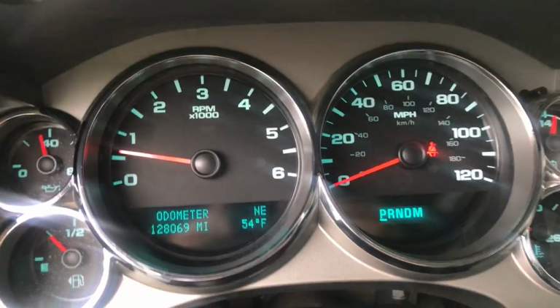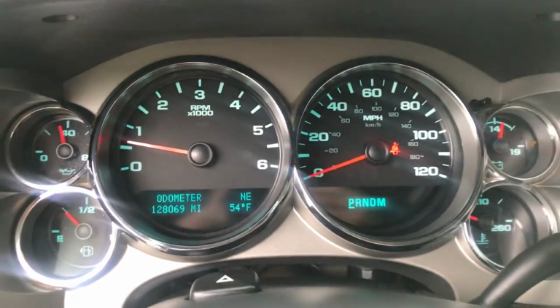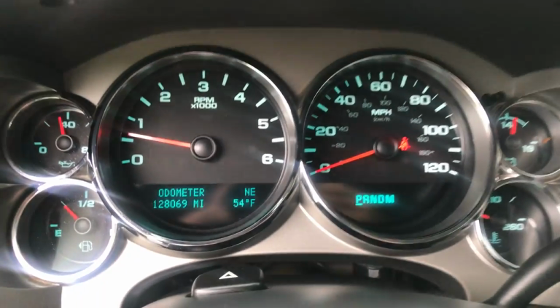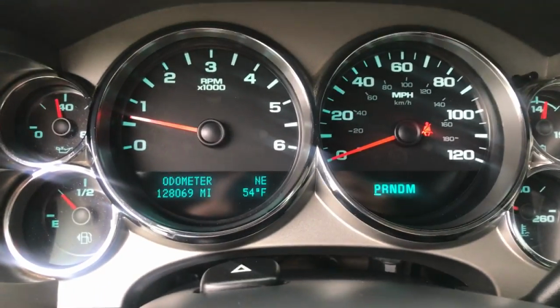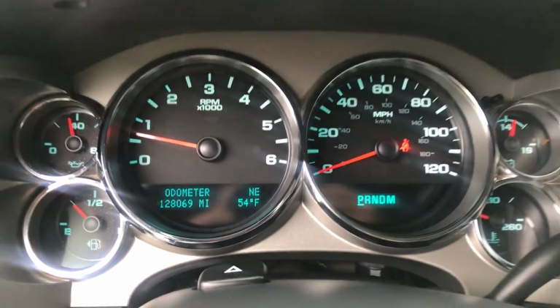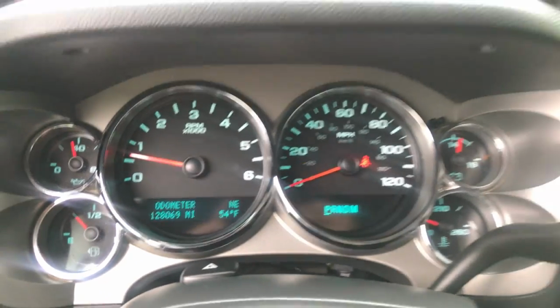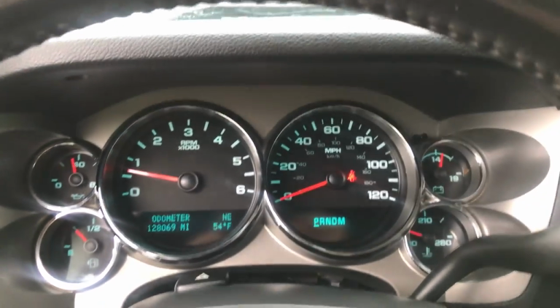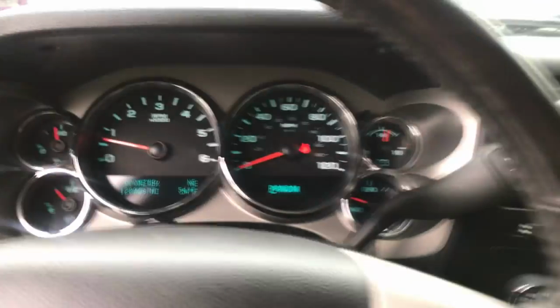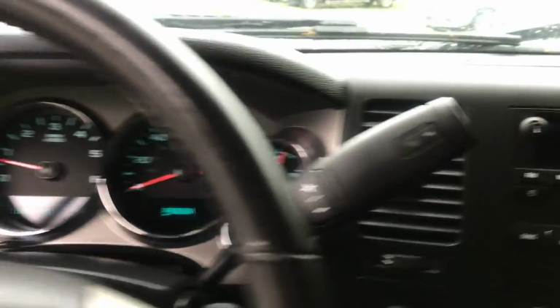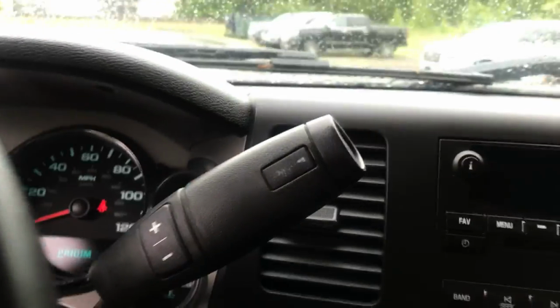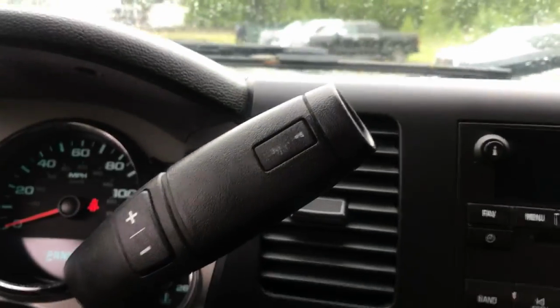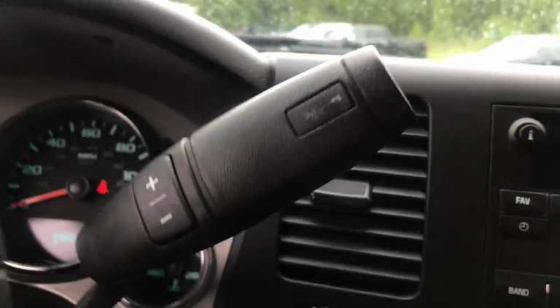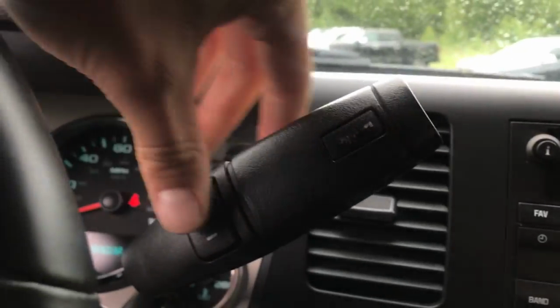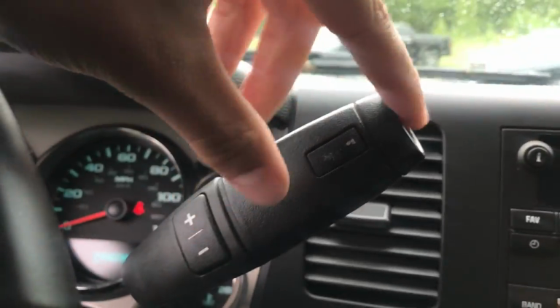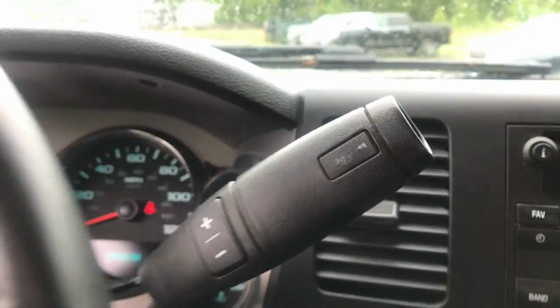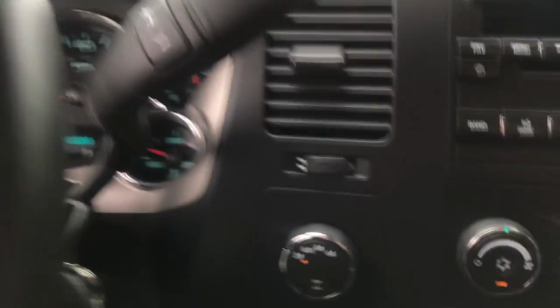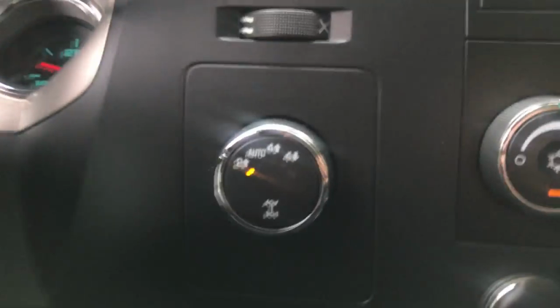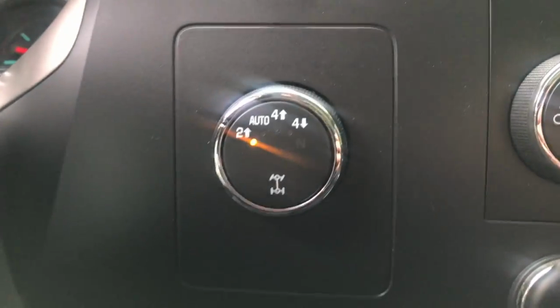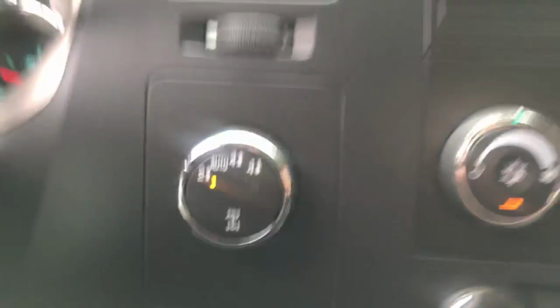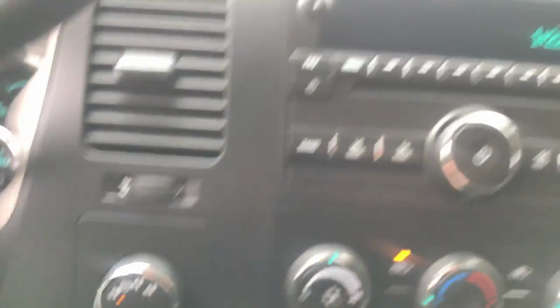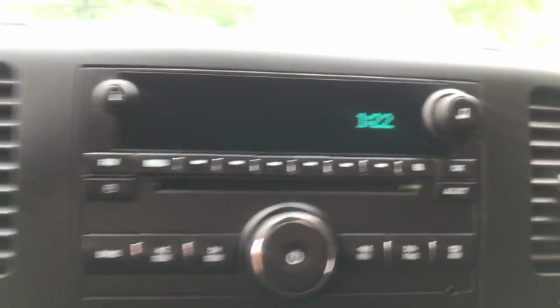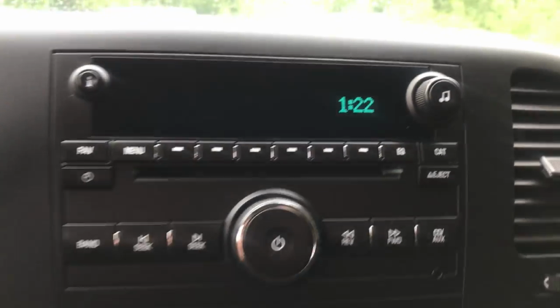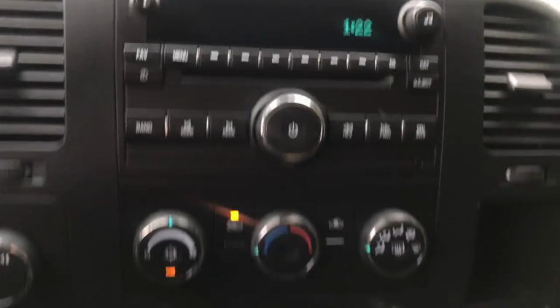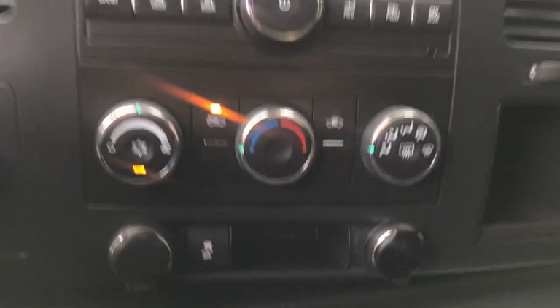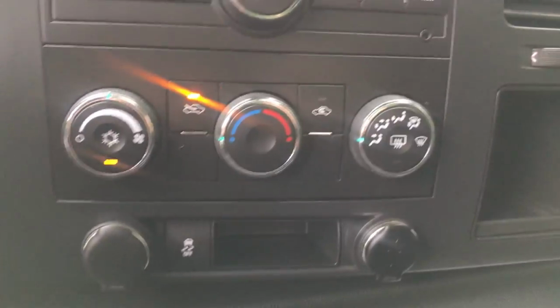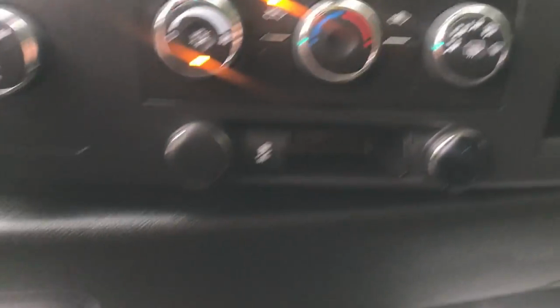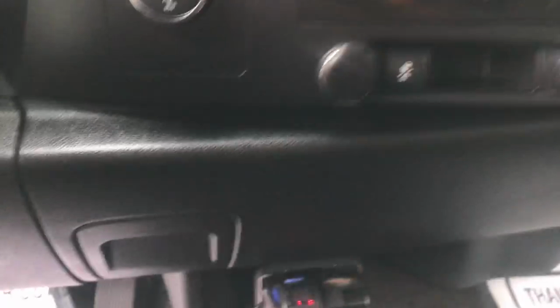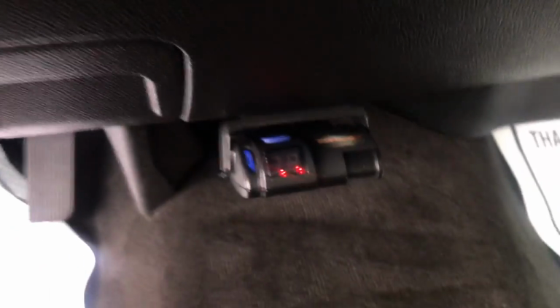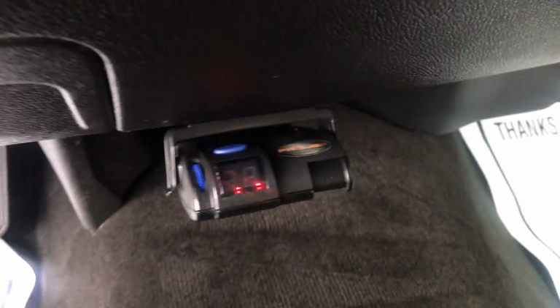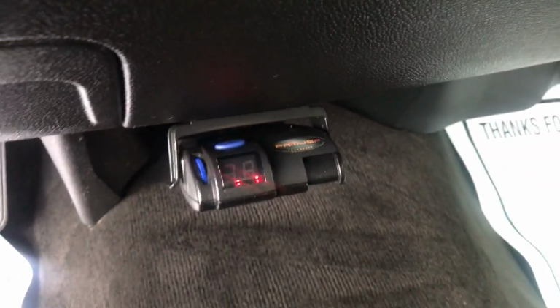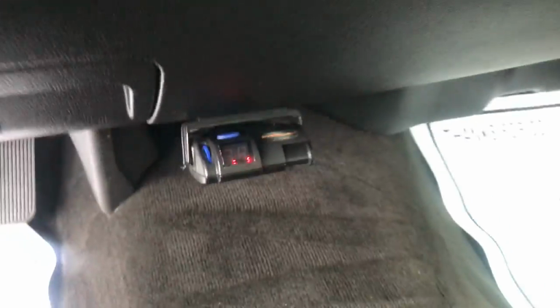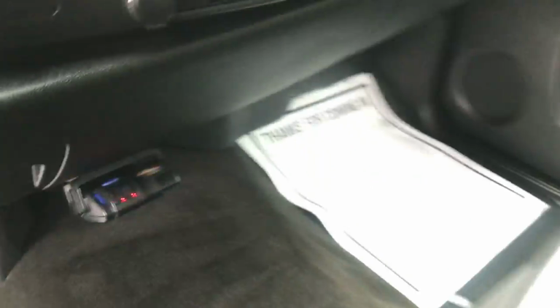Shot of the gauges — 128,069 miles on this Silverado. Got your column shifter with your manual and tow modes, and your on-the-fly four-wheel drive. Your audio system, climate control, and you've also got your trailer brake controller down there.